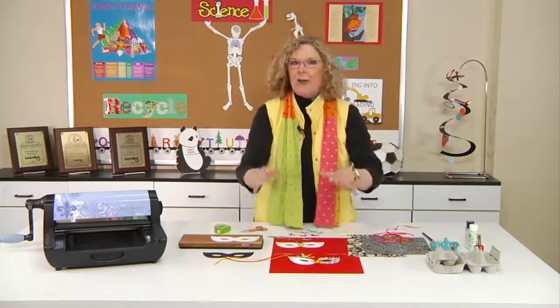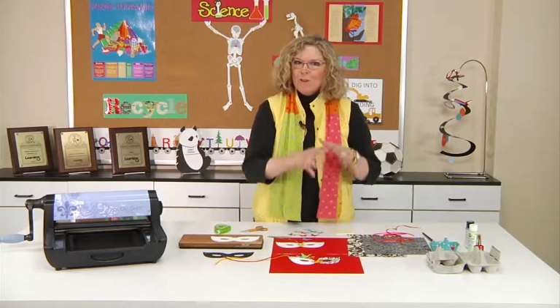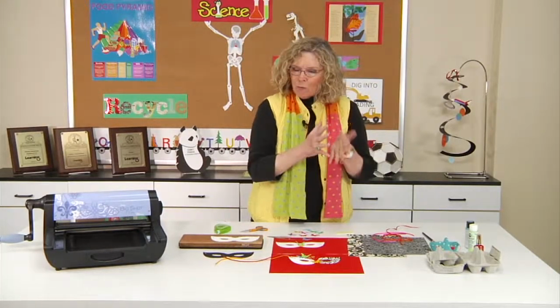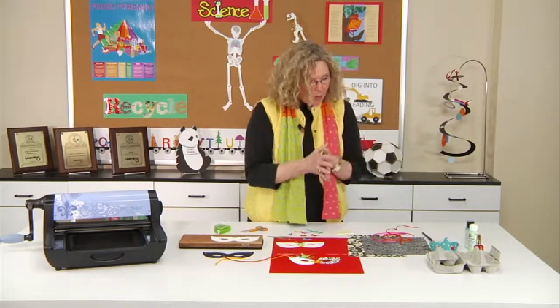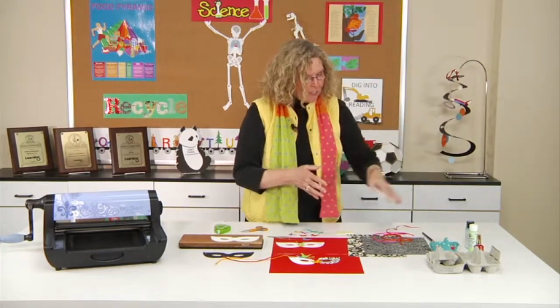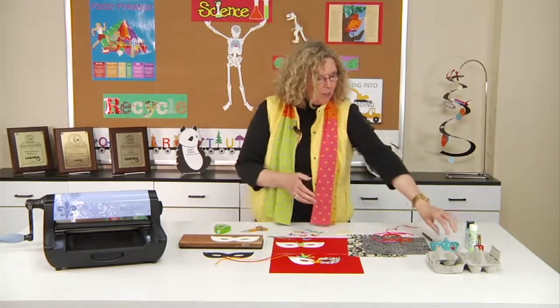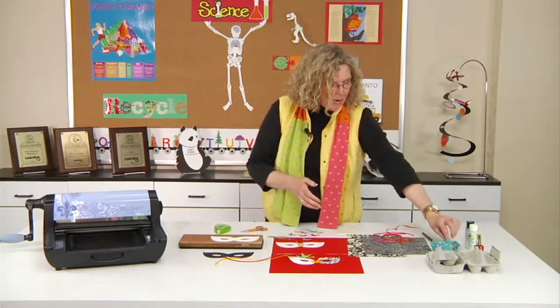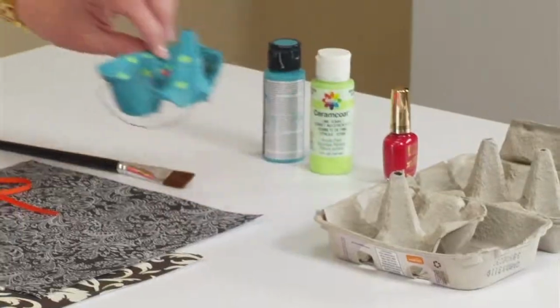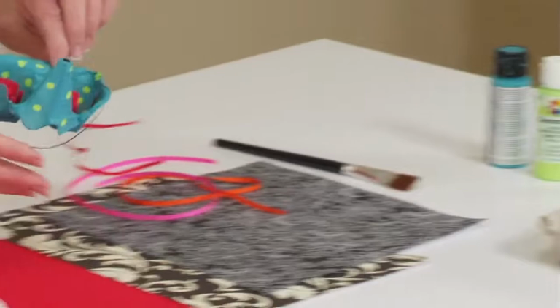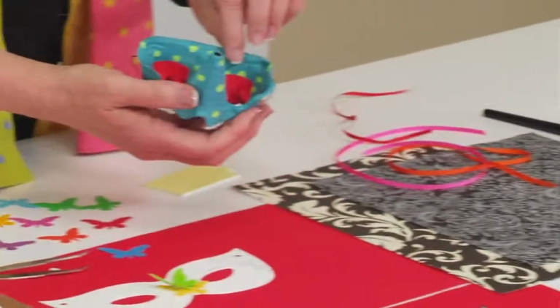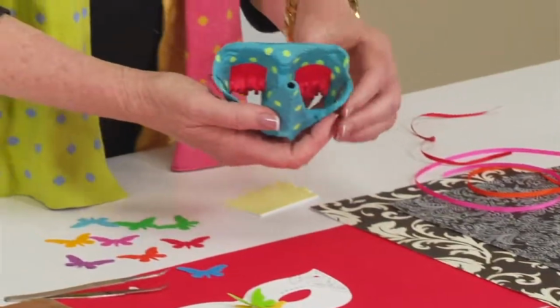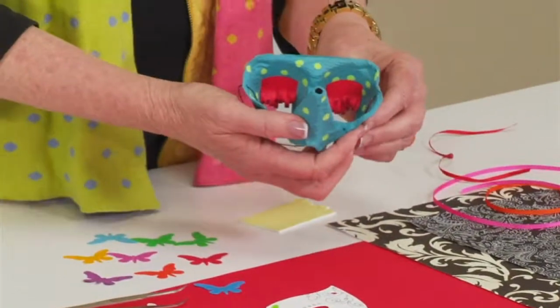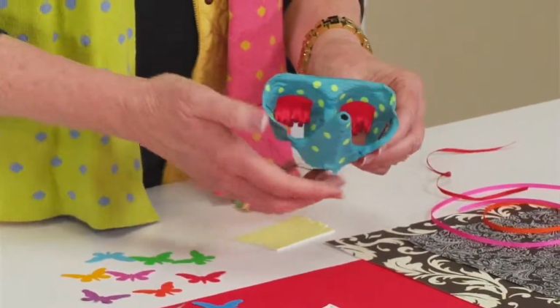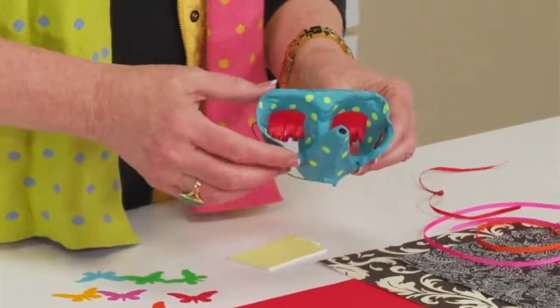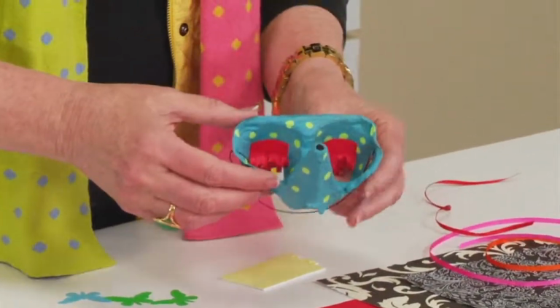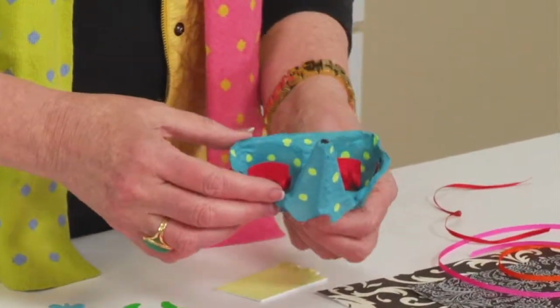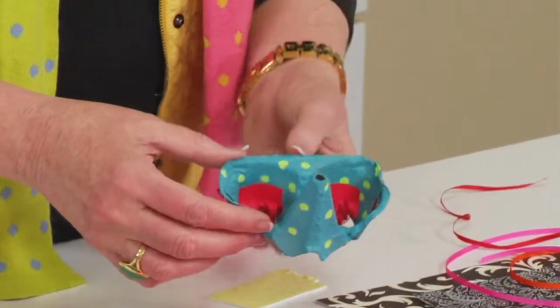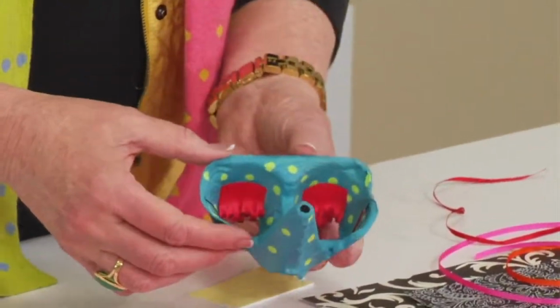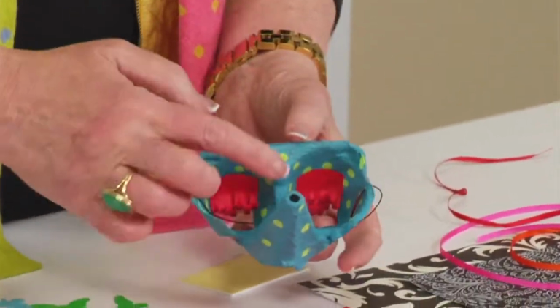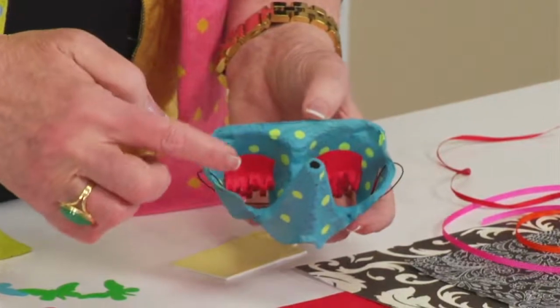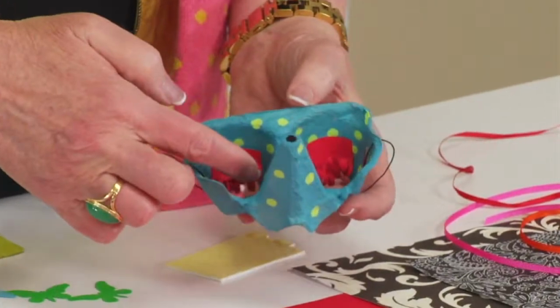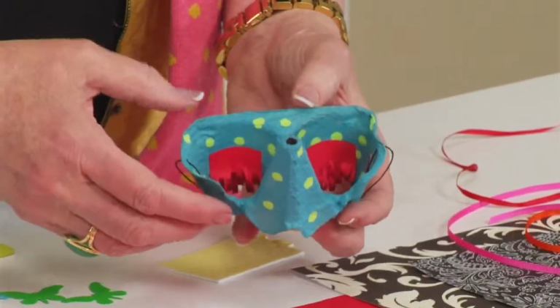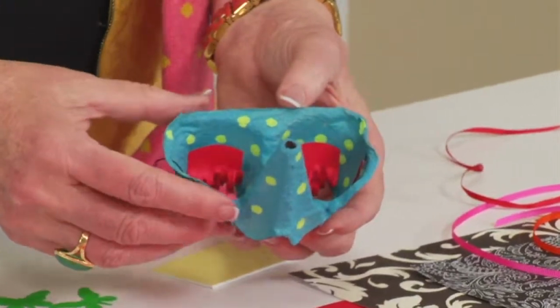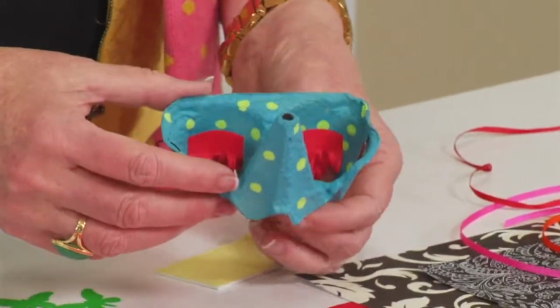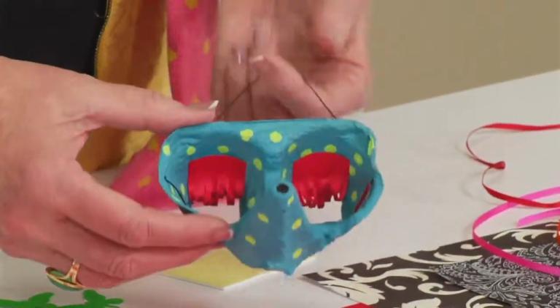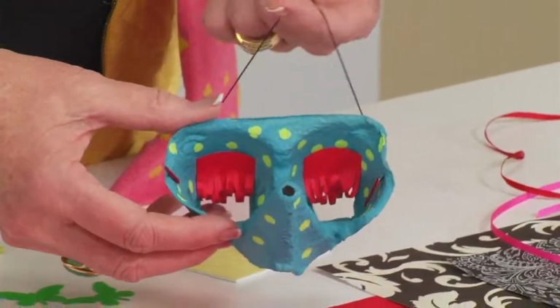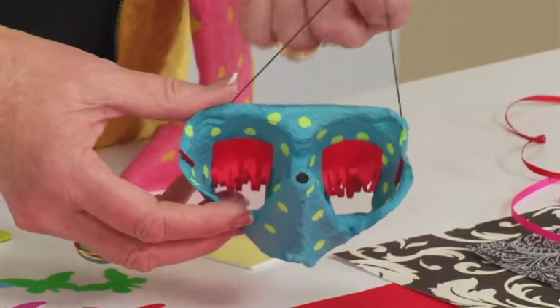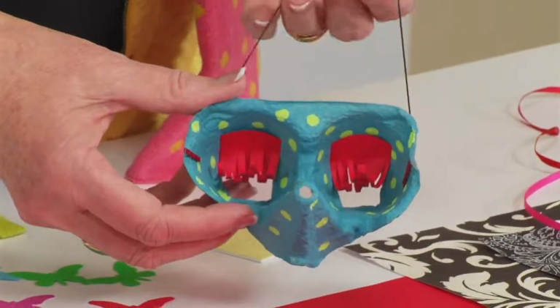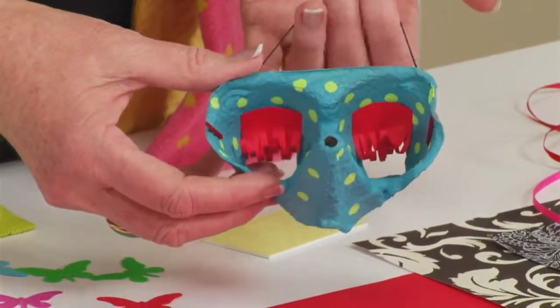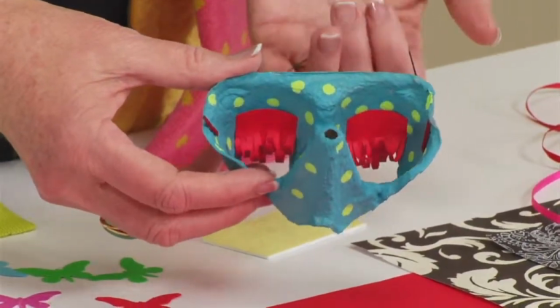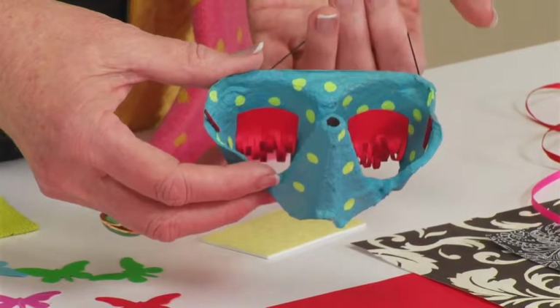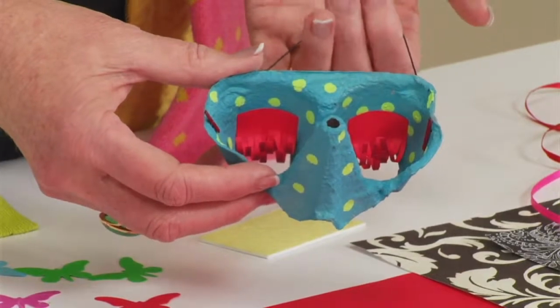Now for some of the really younger kids, this mask is made — believe it or not — with an egg carton. This is one that I've done: I've painted it up and added the eyelashes. Once again, I have the elastic mask strap holding it there.